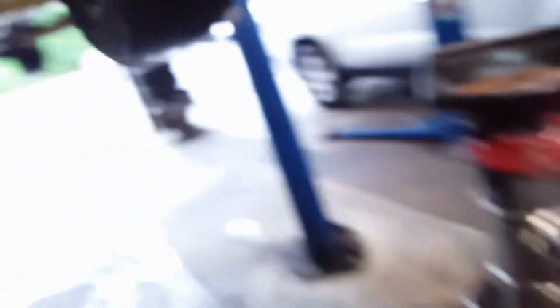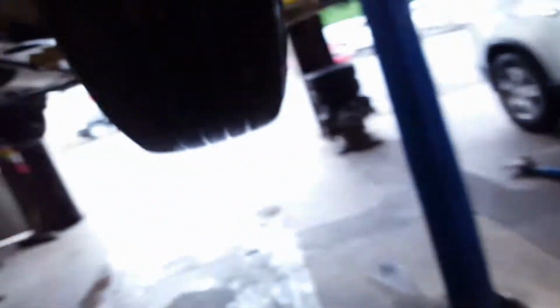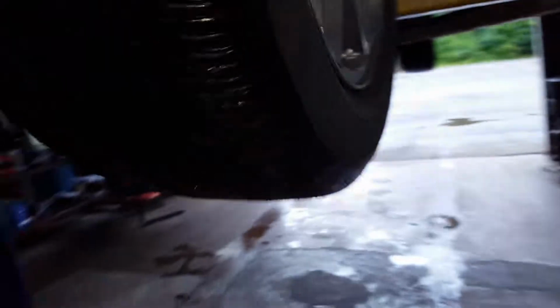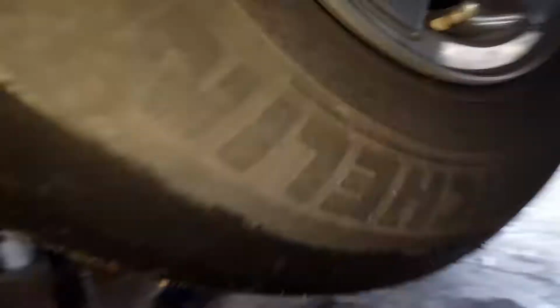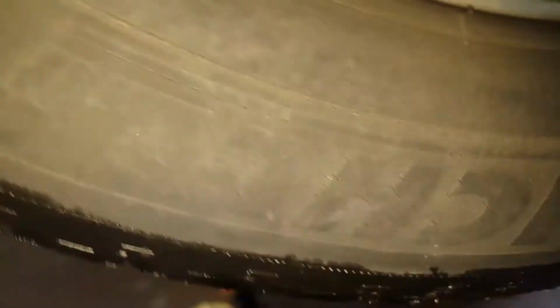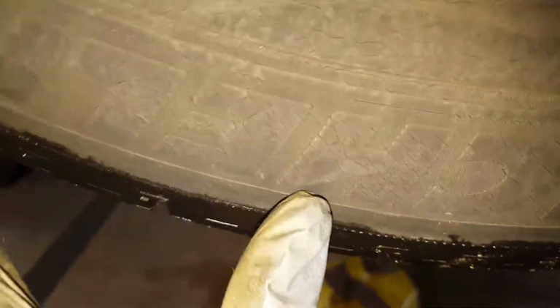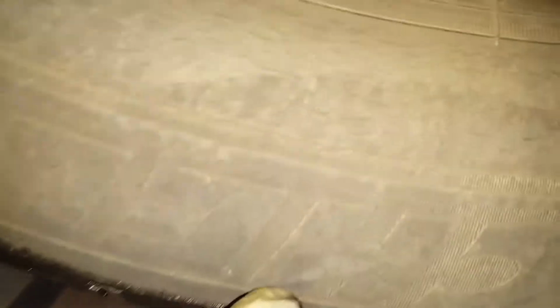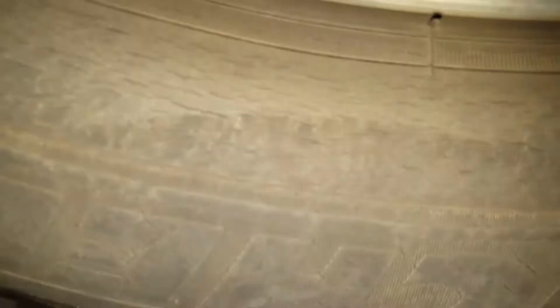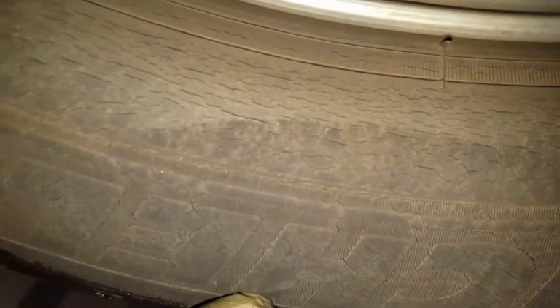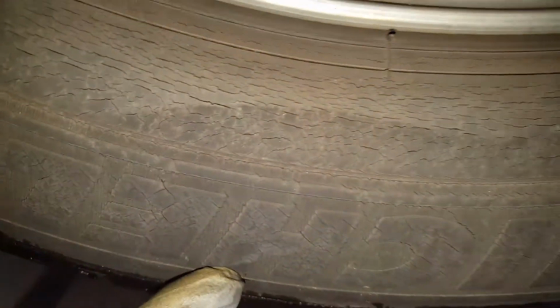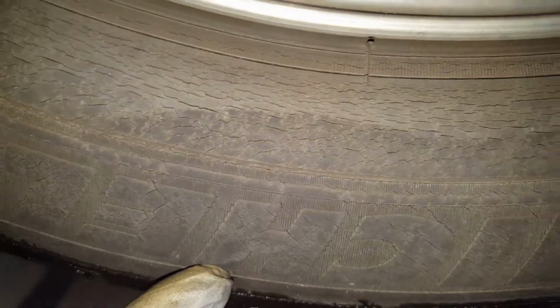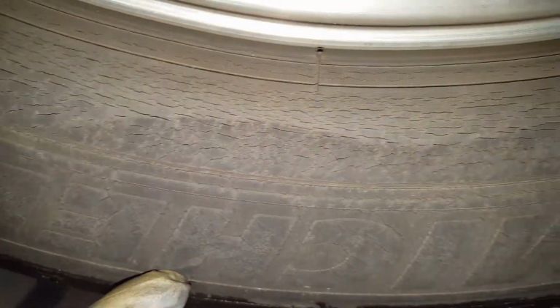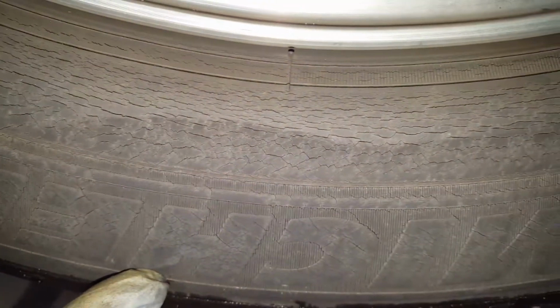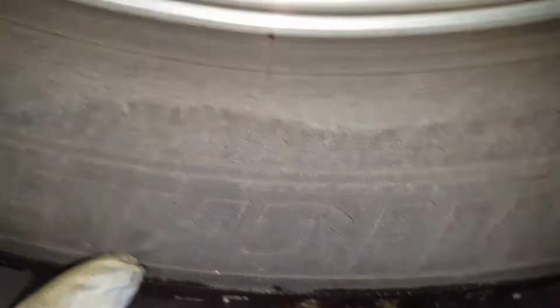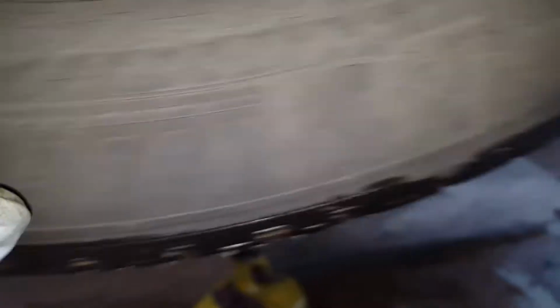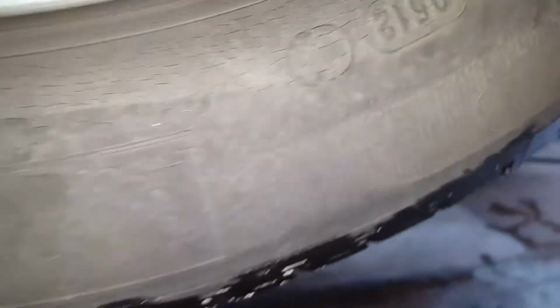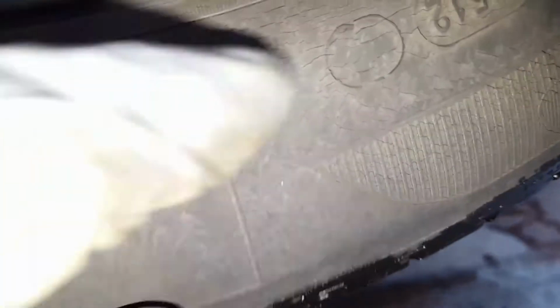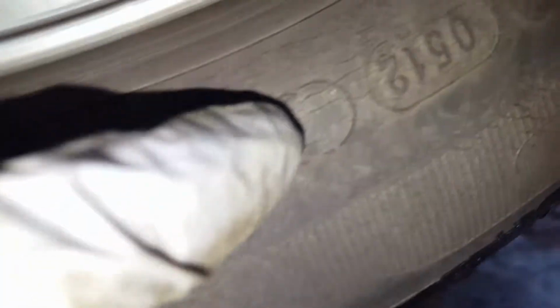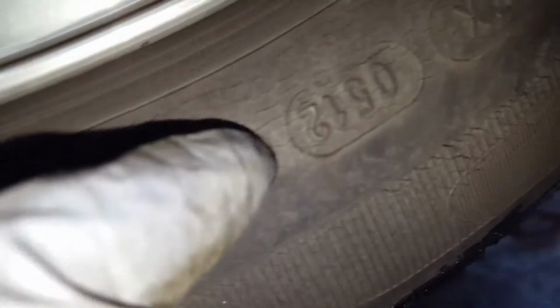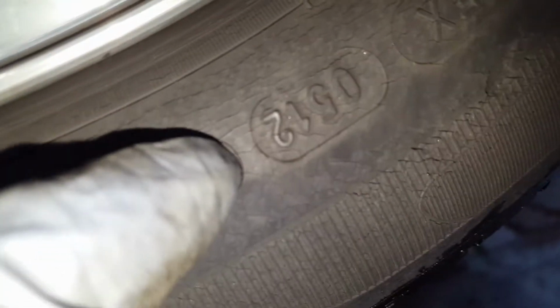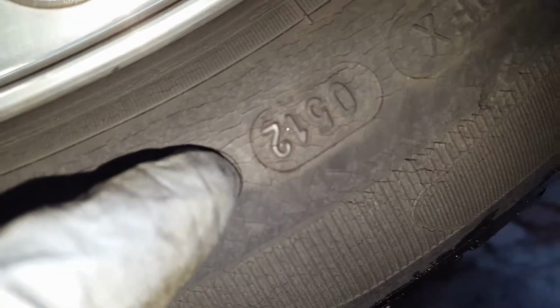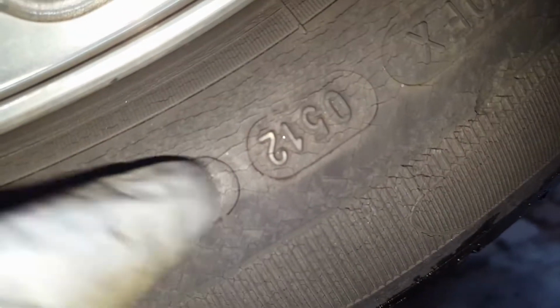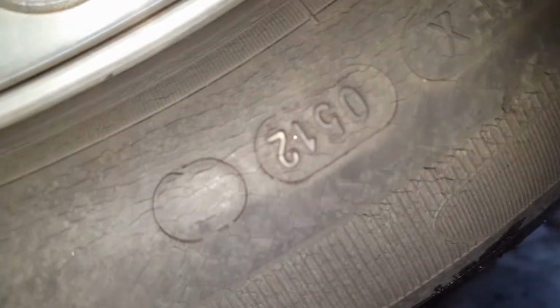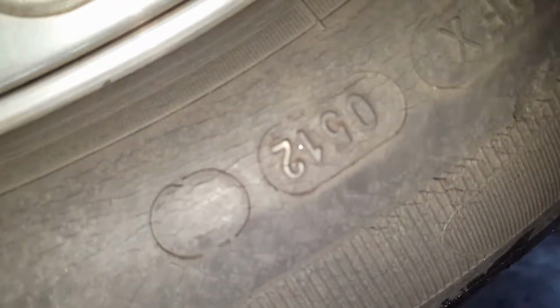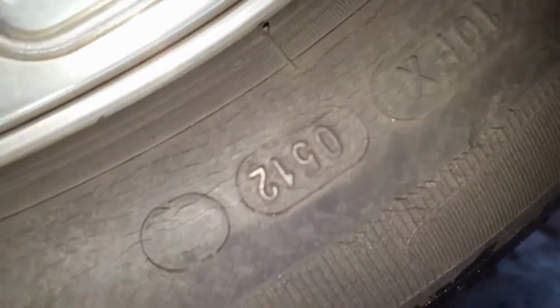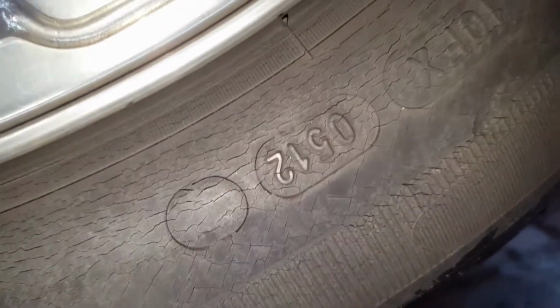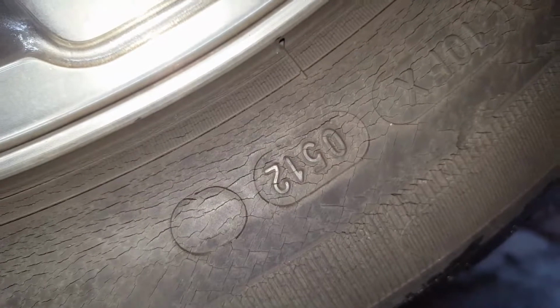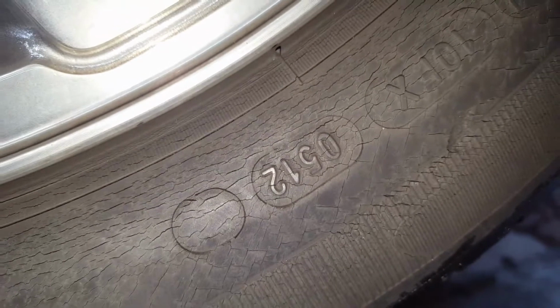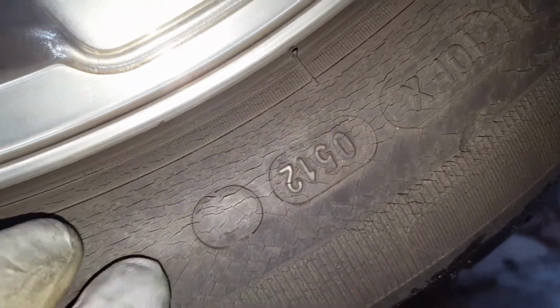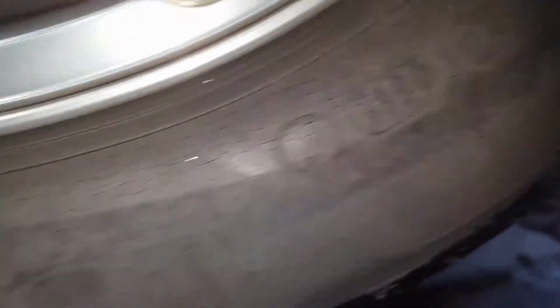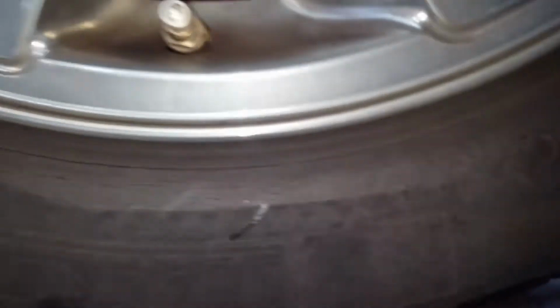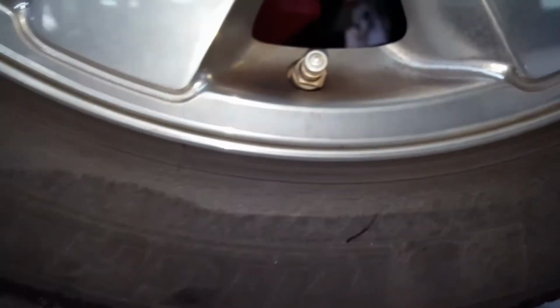And same for the other side — dry rotted sidewalls. The tire is indeed from 2012, six years old. So I'd recommend two new tires.